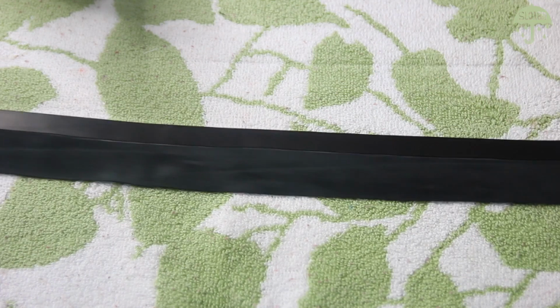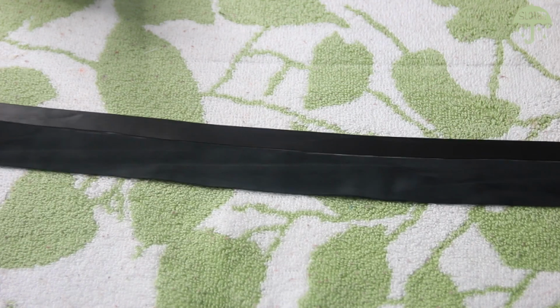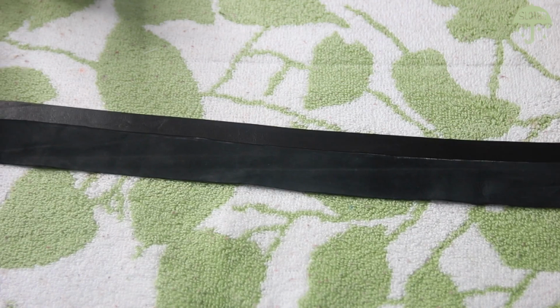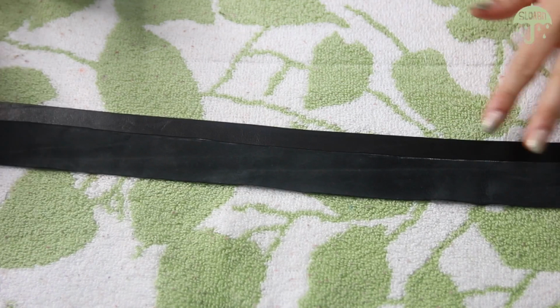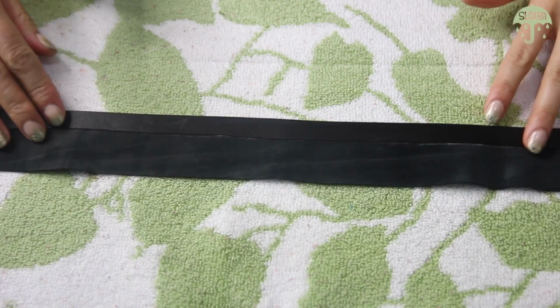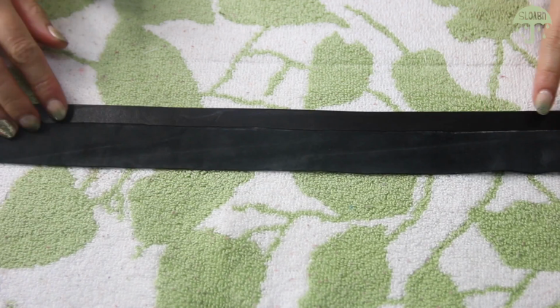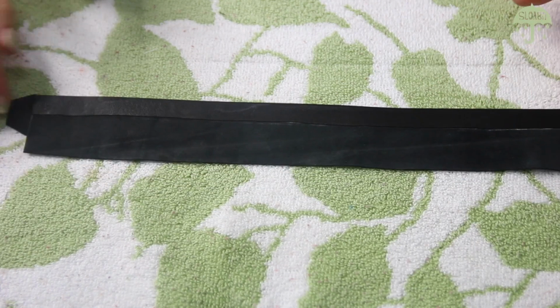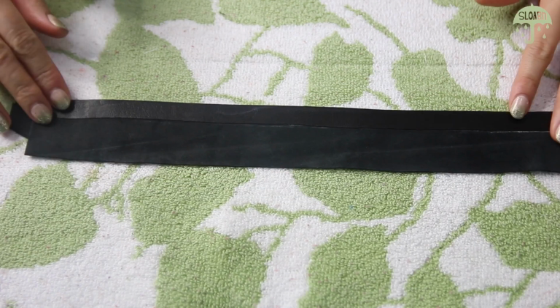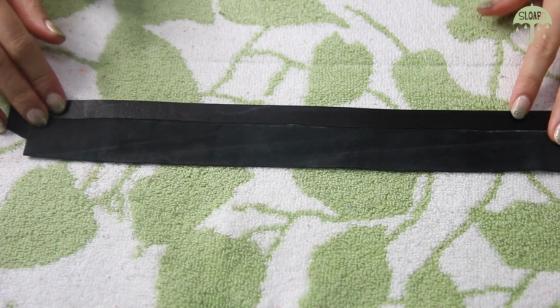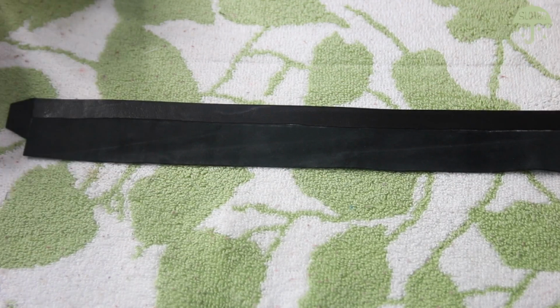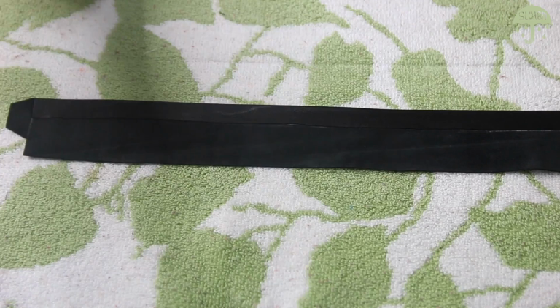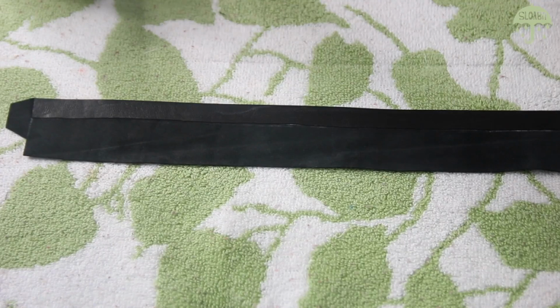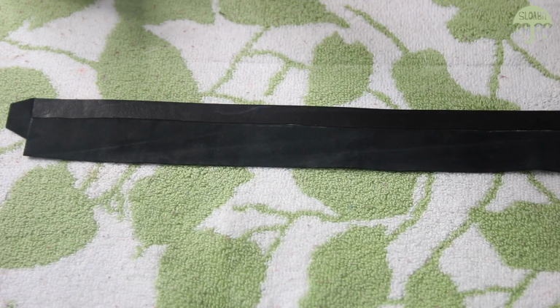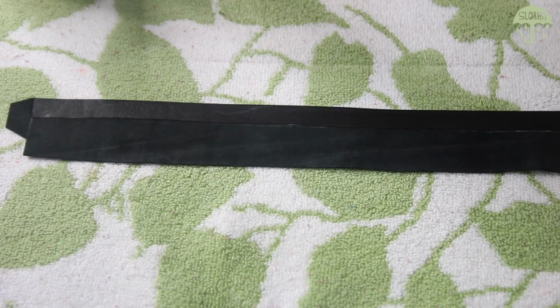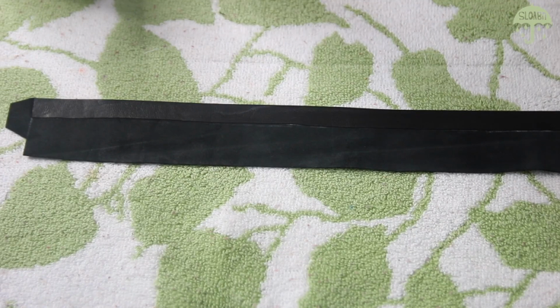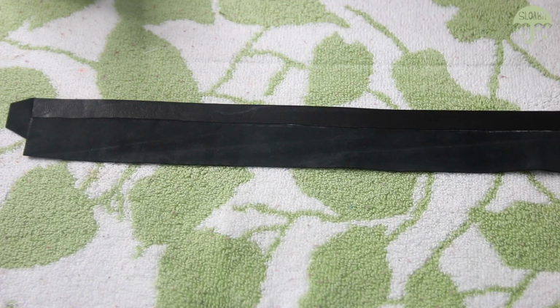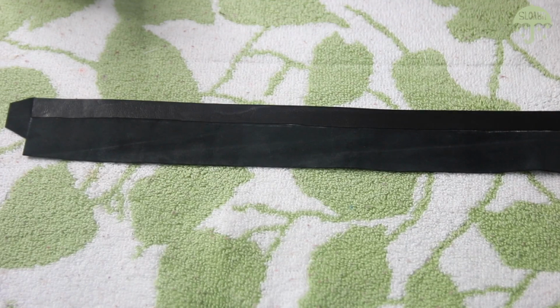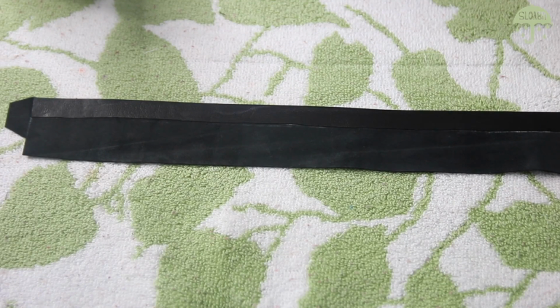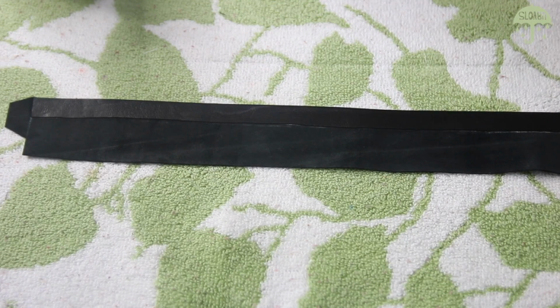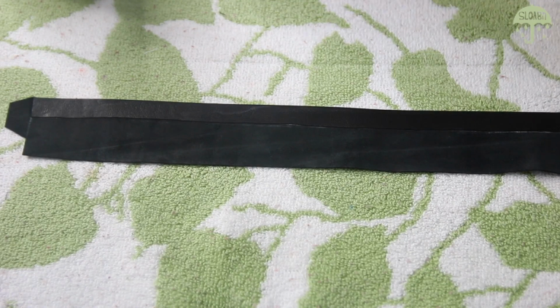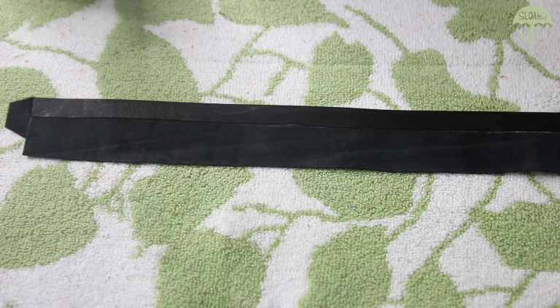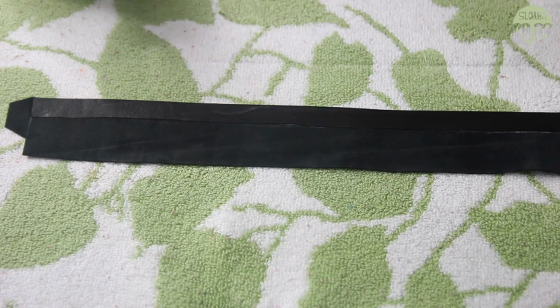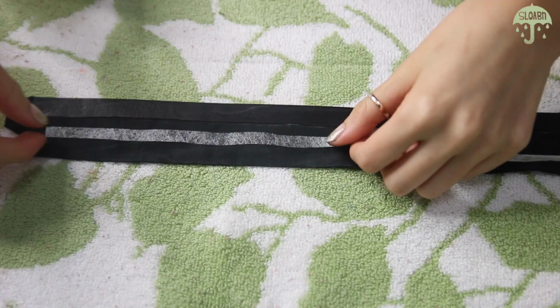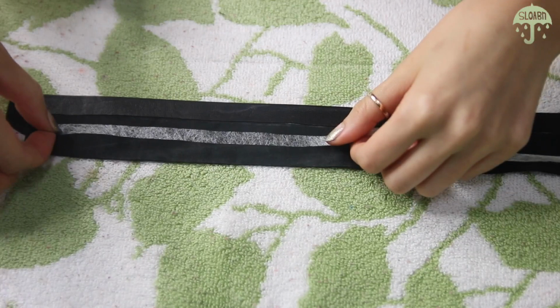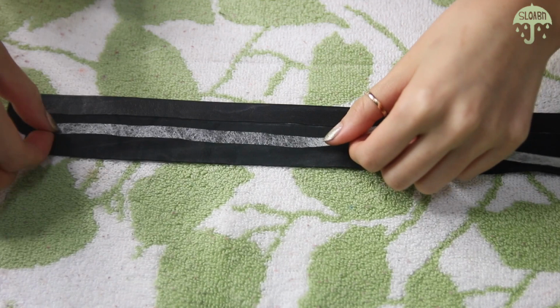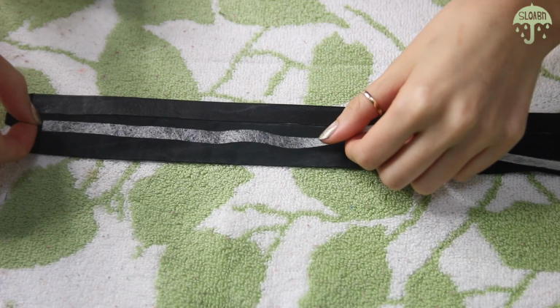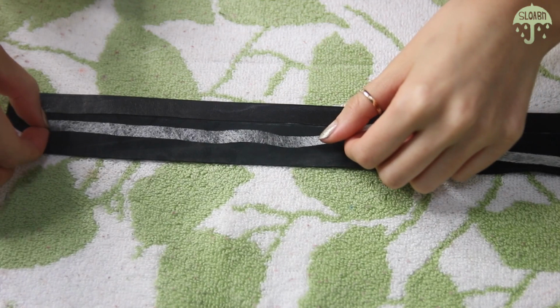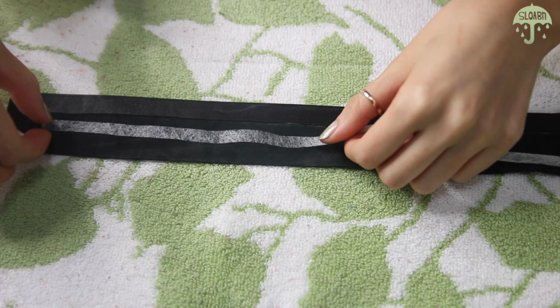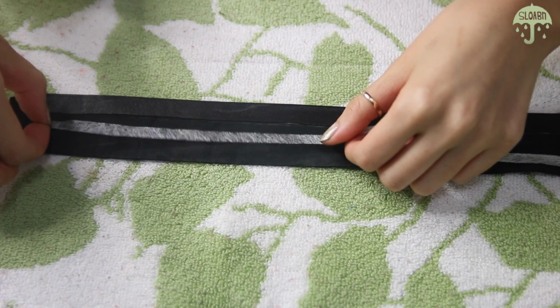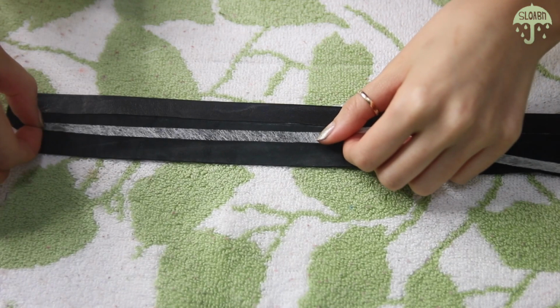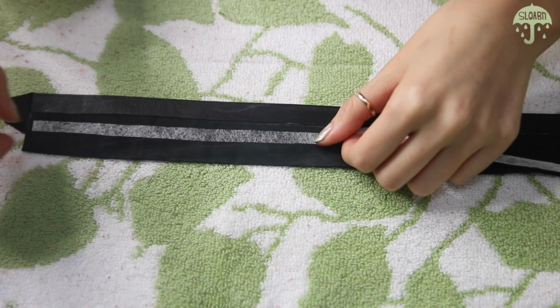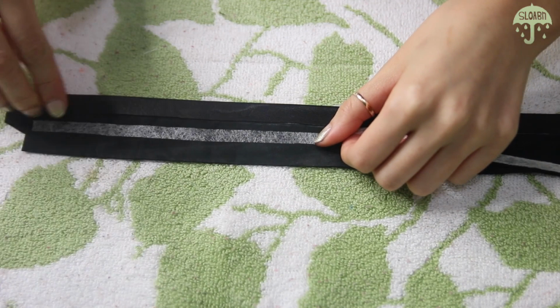The fuse tape will hold this belt together very nicely without having to sew, because leather is one of those materials where if you place a needle into it, it will just leave a hole. So fuse tape is a really great way to go.